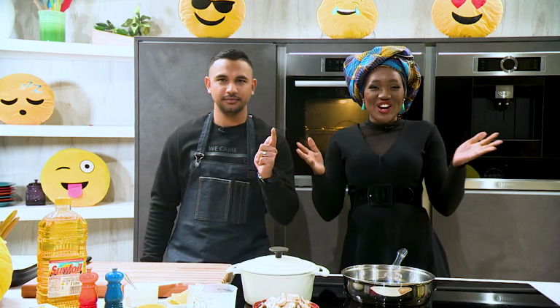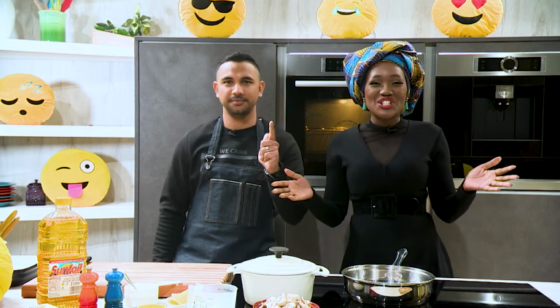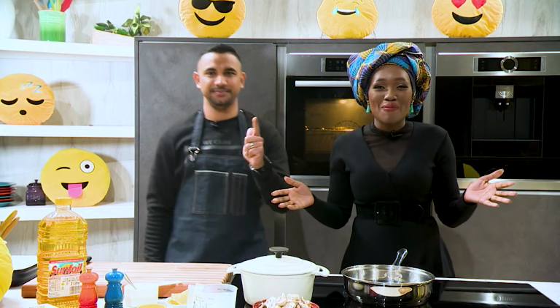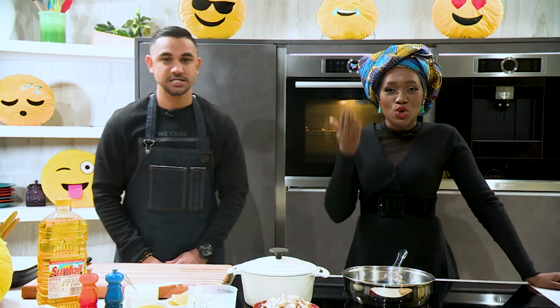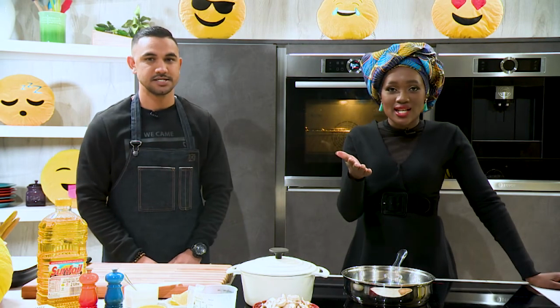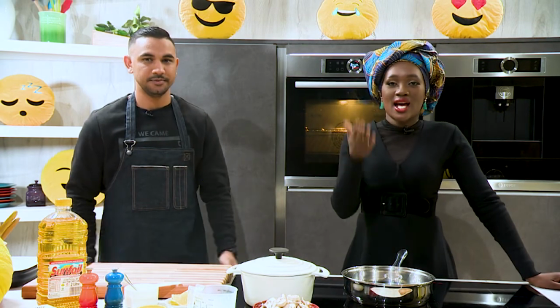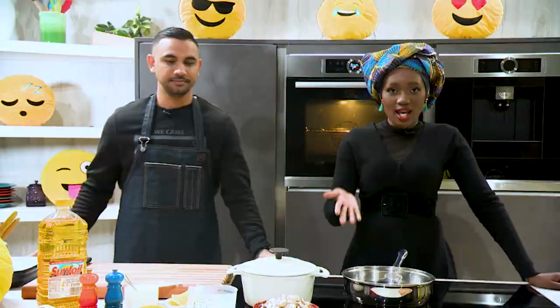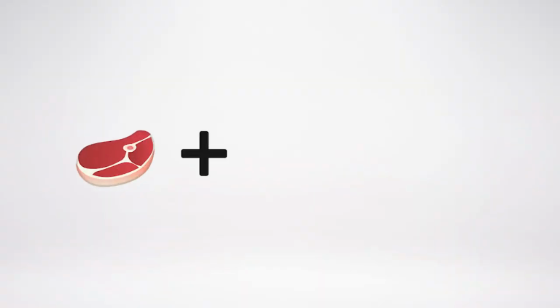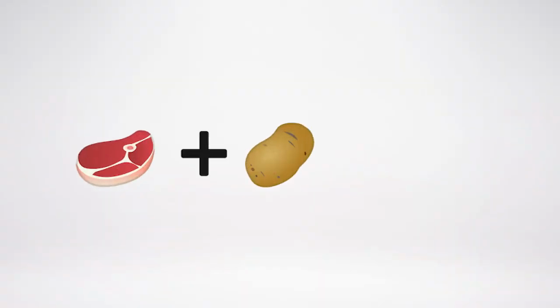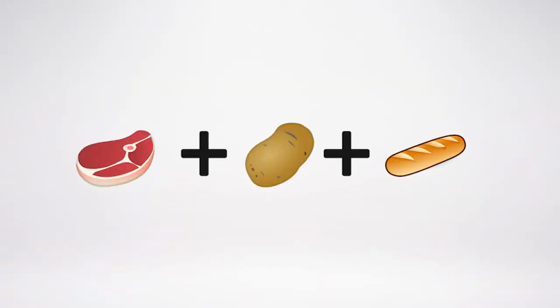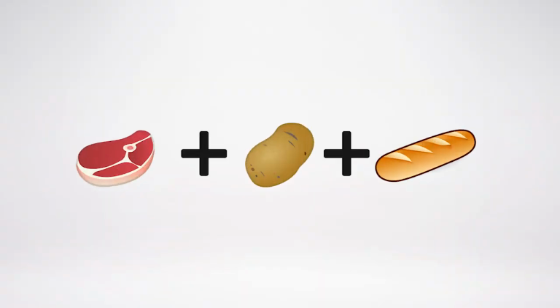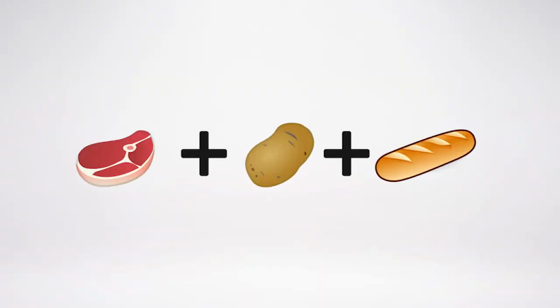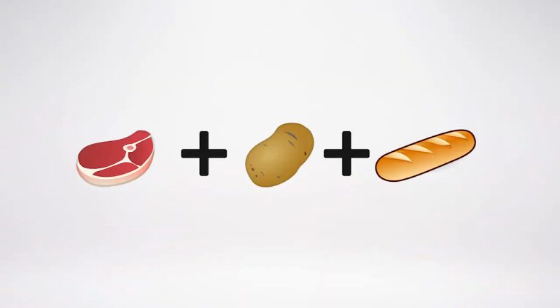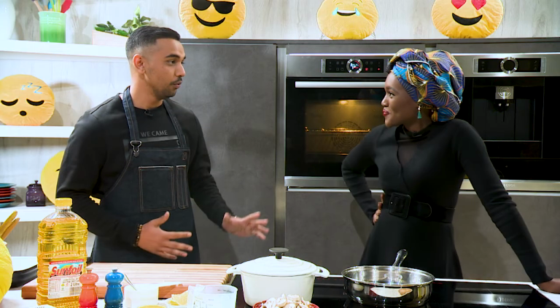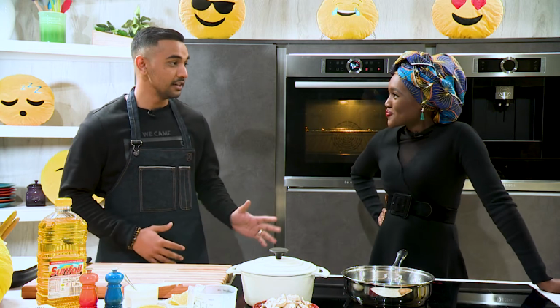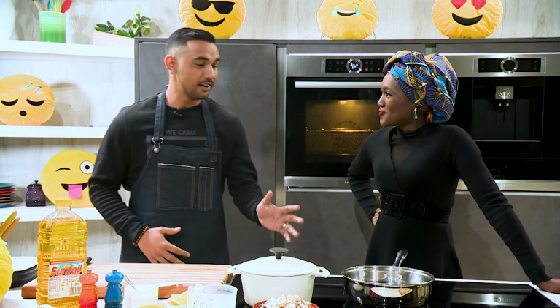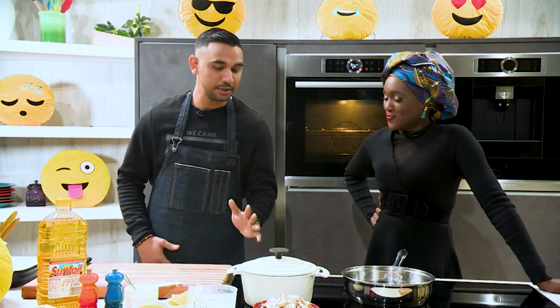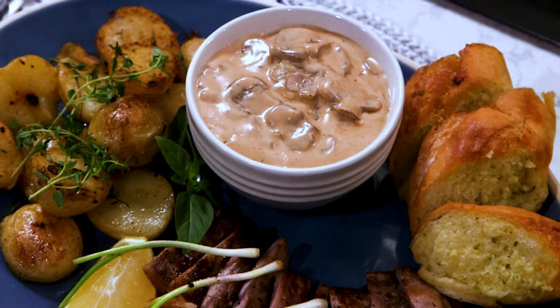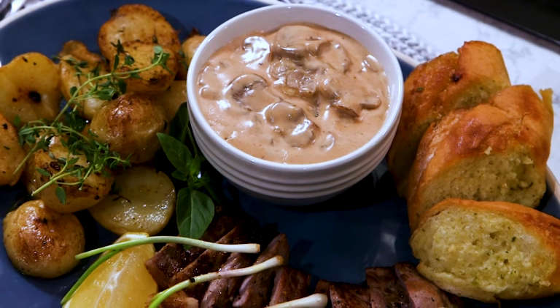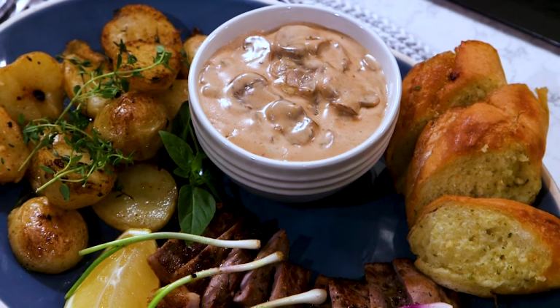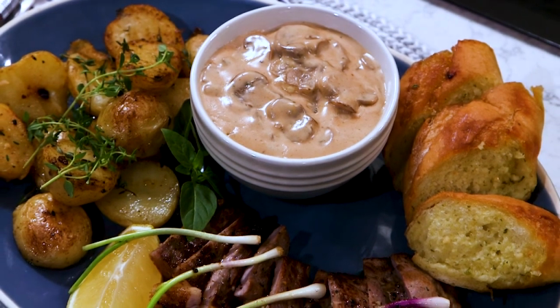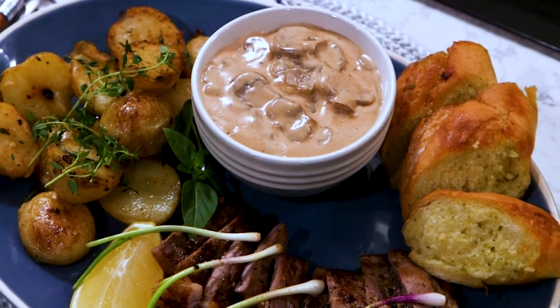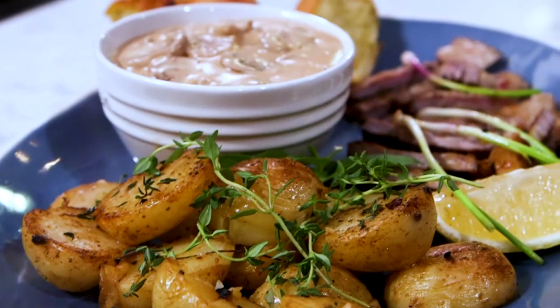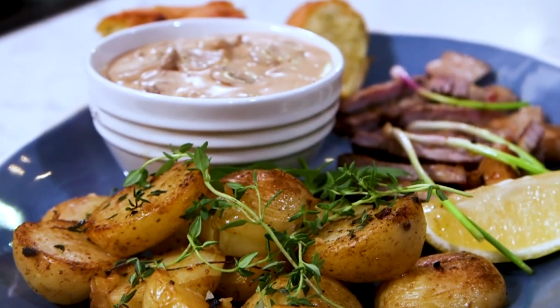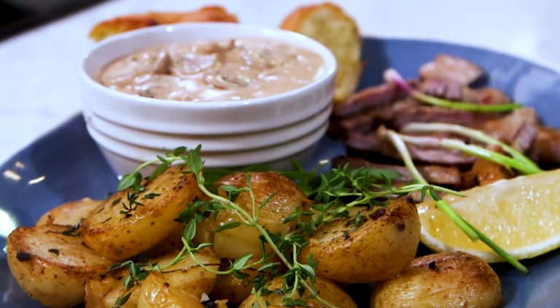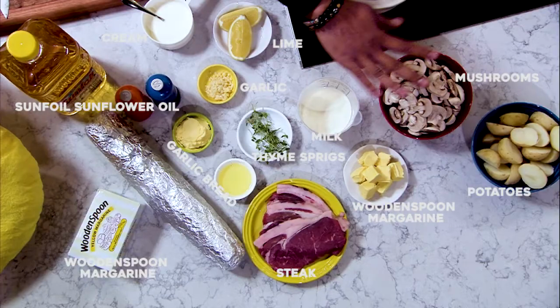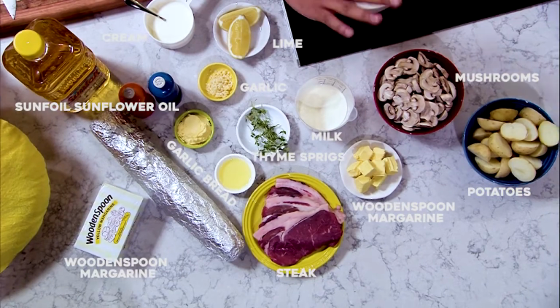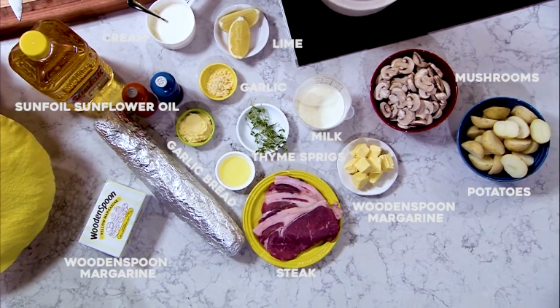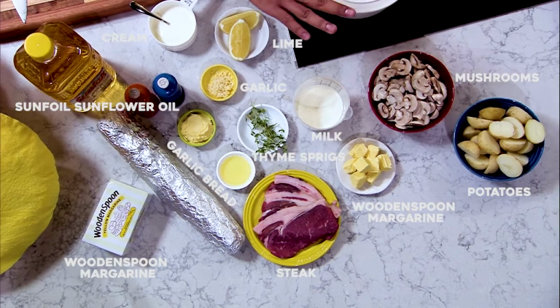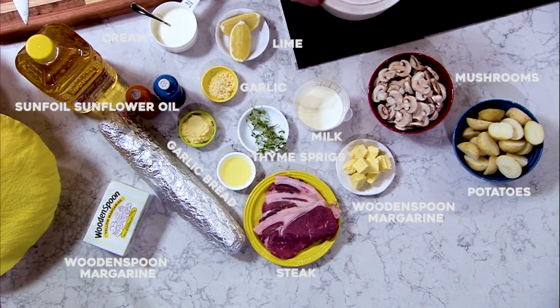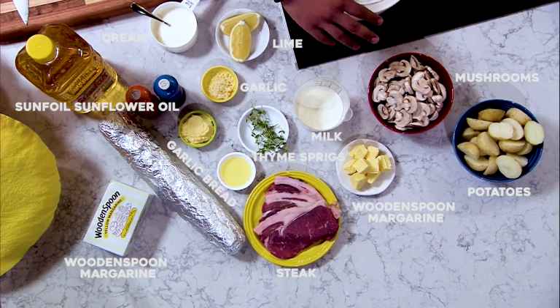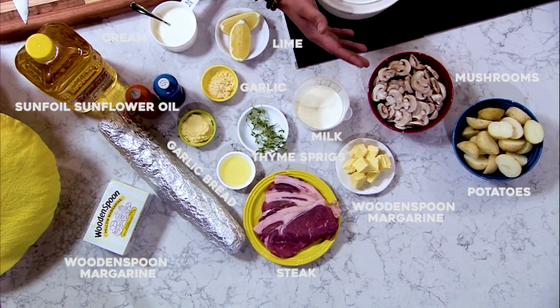Congratulations to you Ramona — you sent us a steak emoji, potato, and crusty bread, so we're doing a steak, potato, and crusty bread with a mushroom sauce dinner. I'm going to run you through the ingredients quickly.